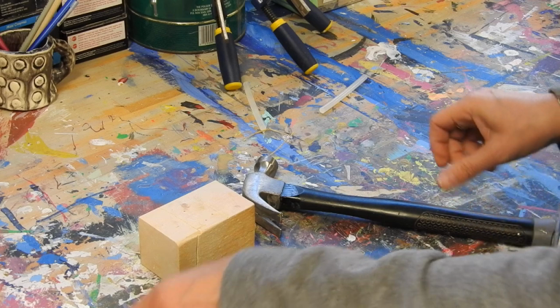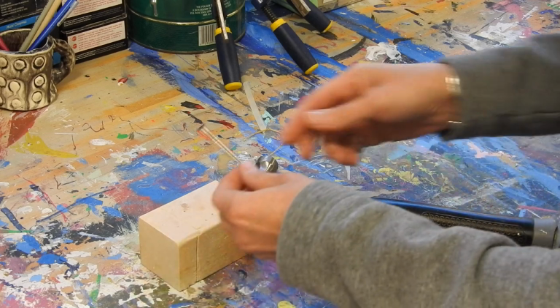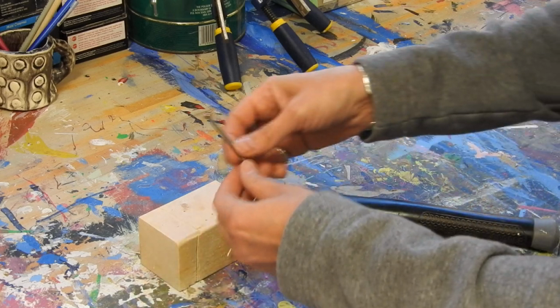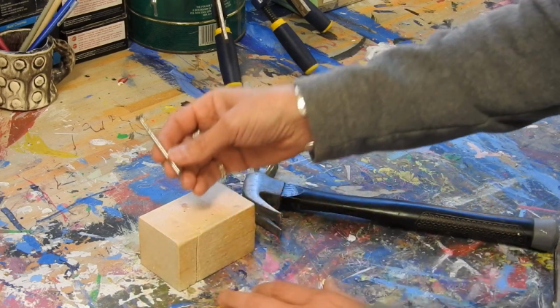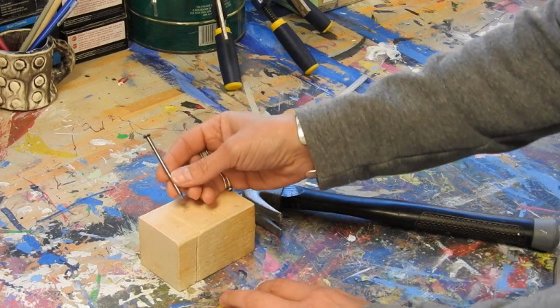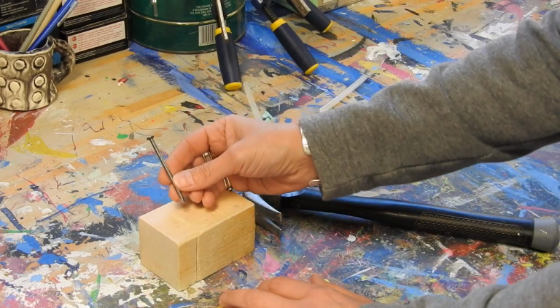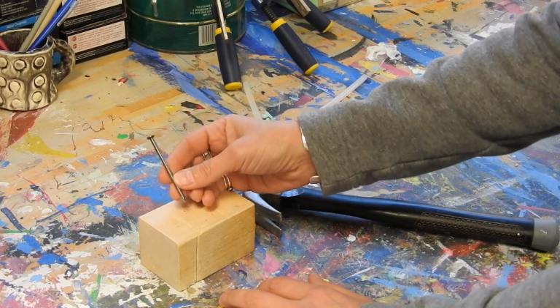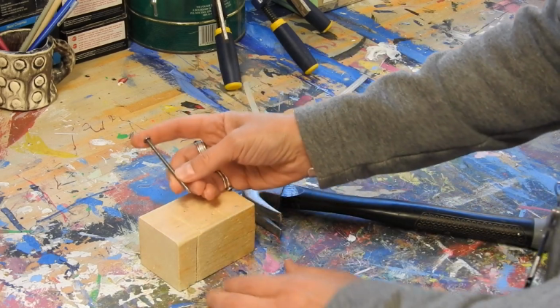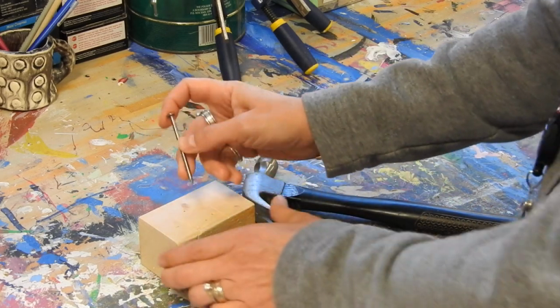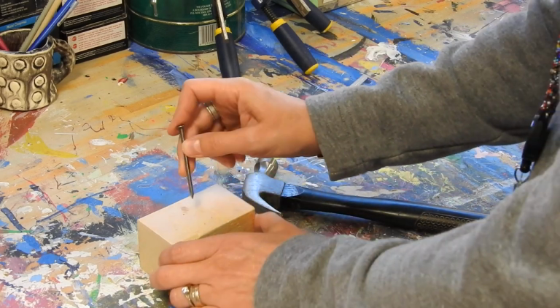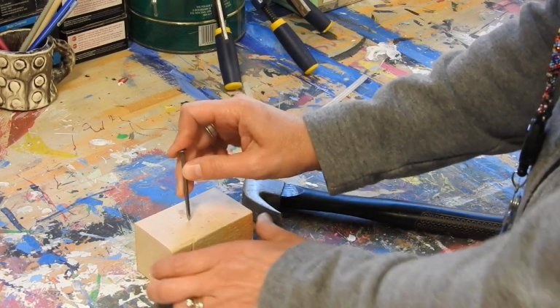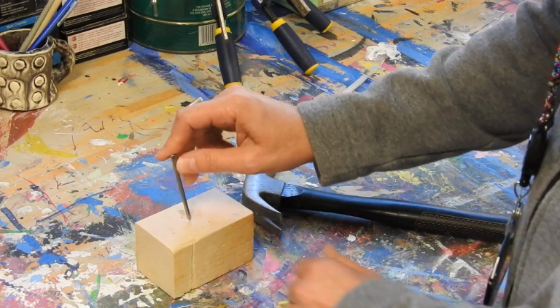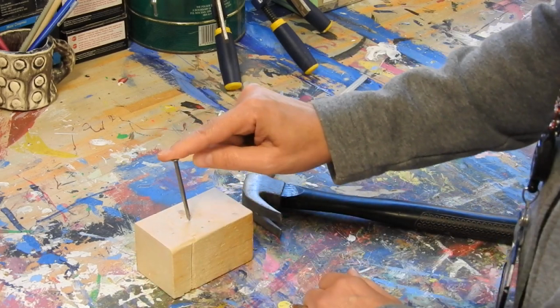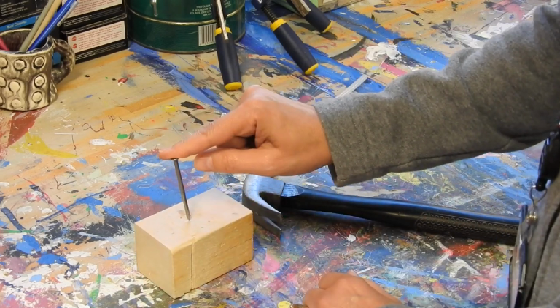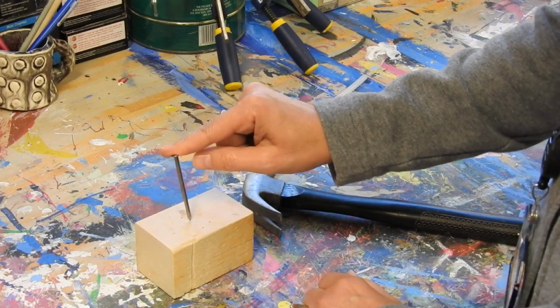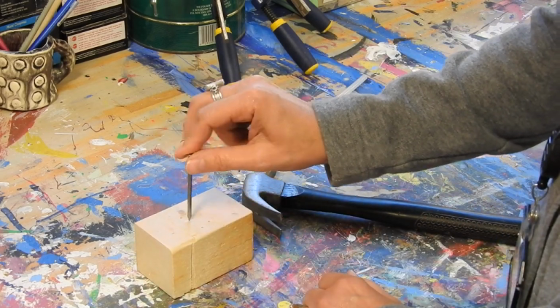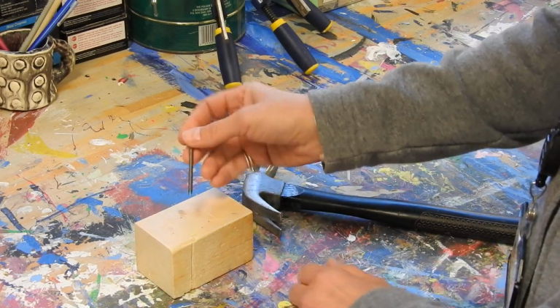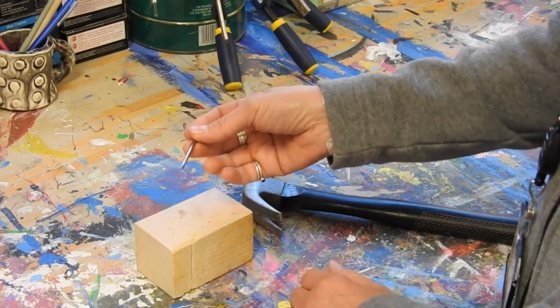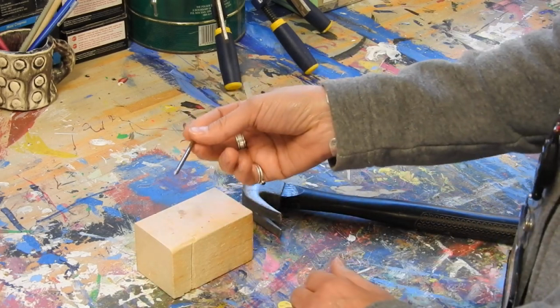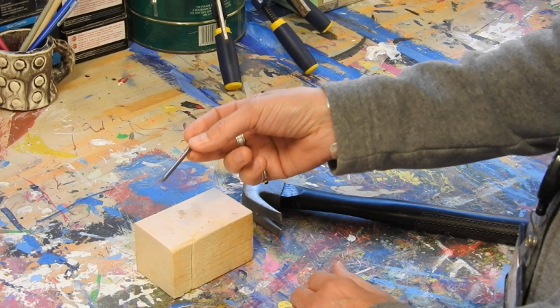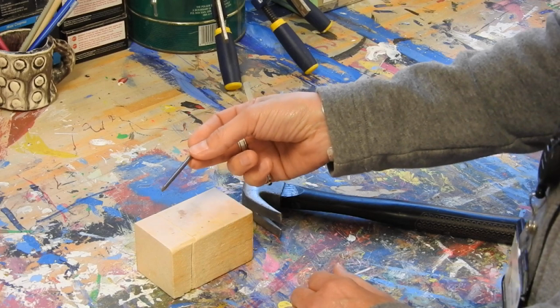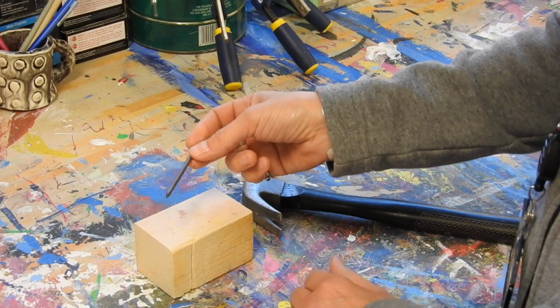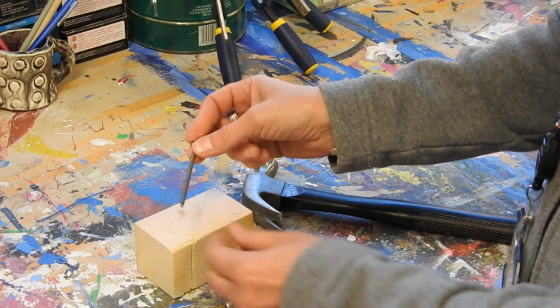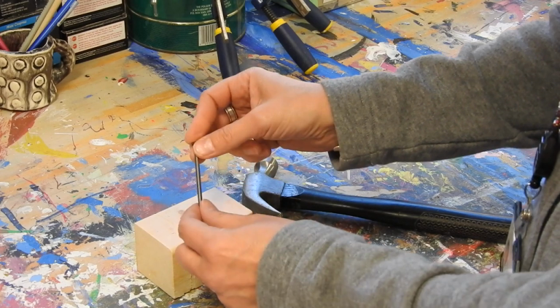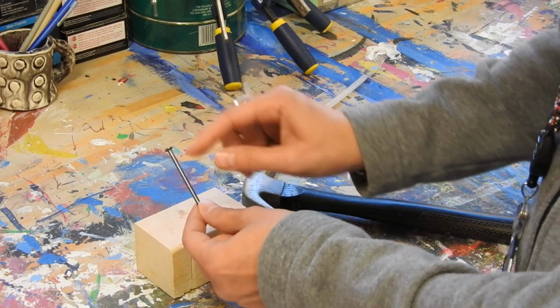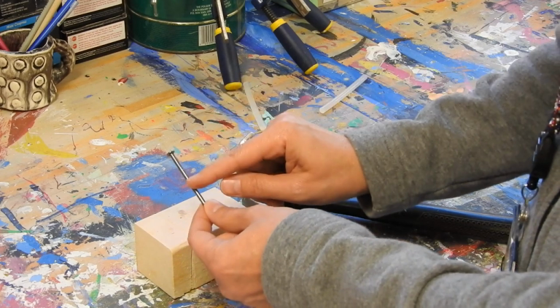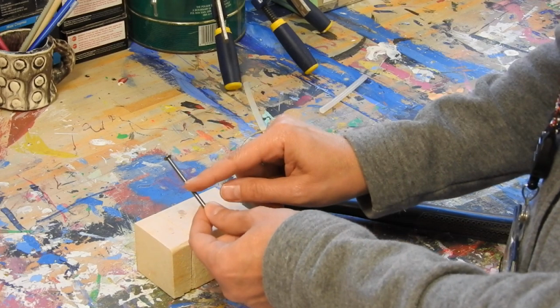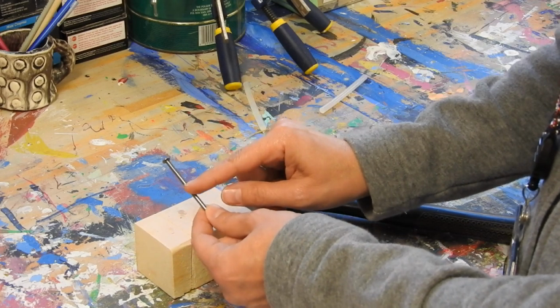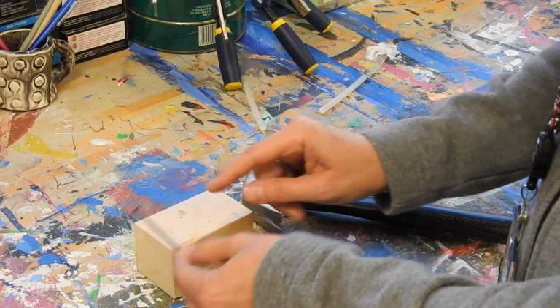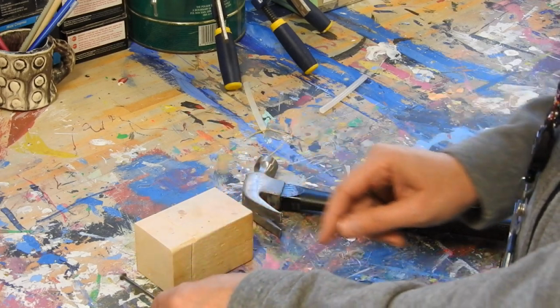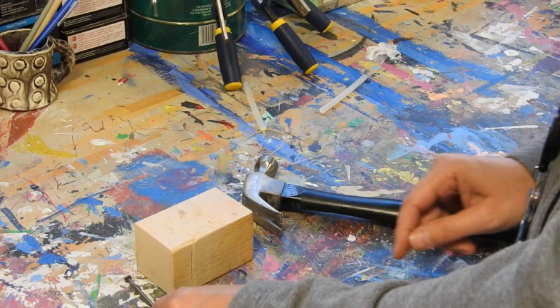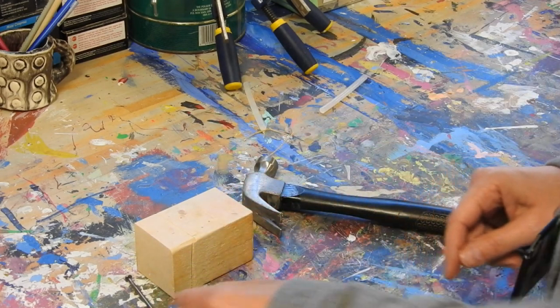If you're going to use a big nail like this, this is probably going to split your wood, so you're going to have to drill a hole first before you nail it in.